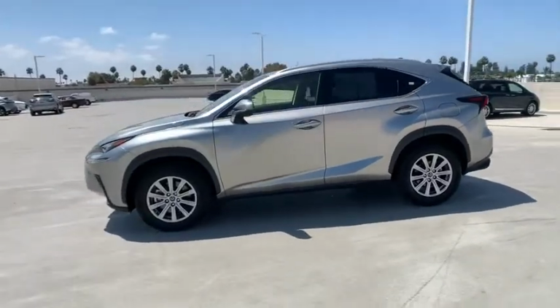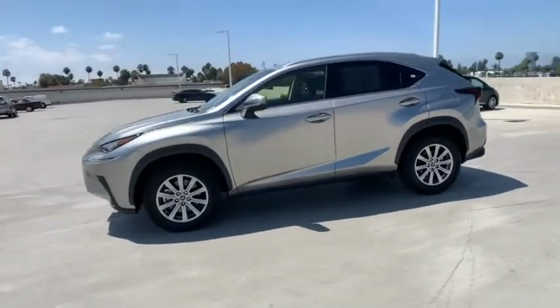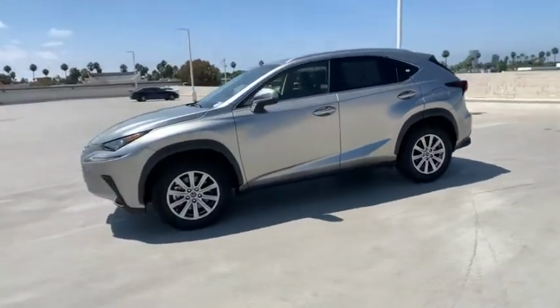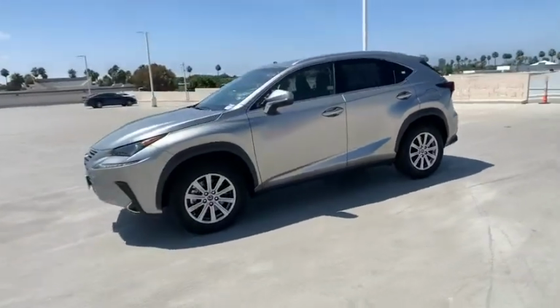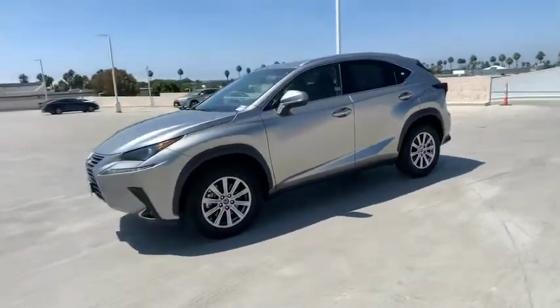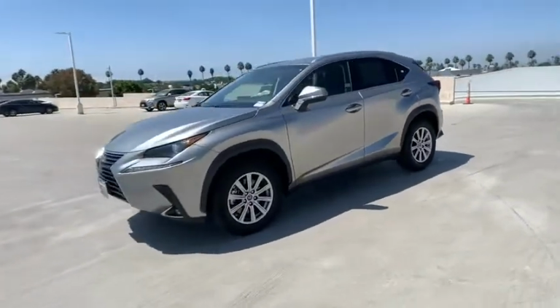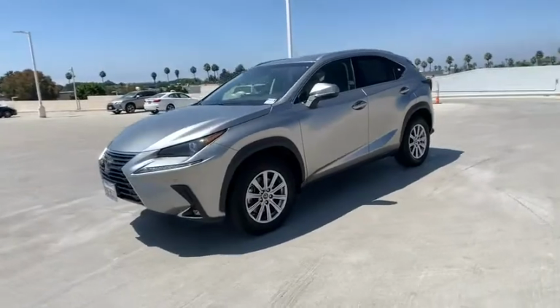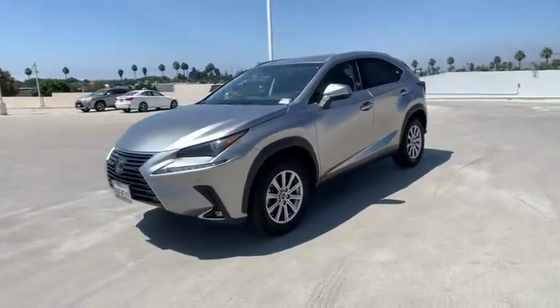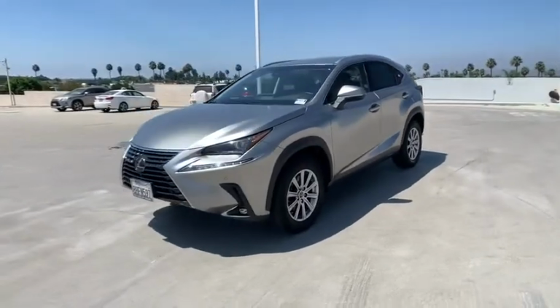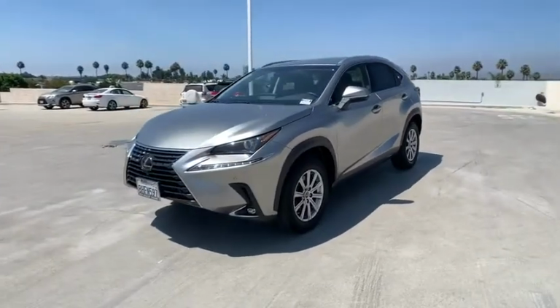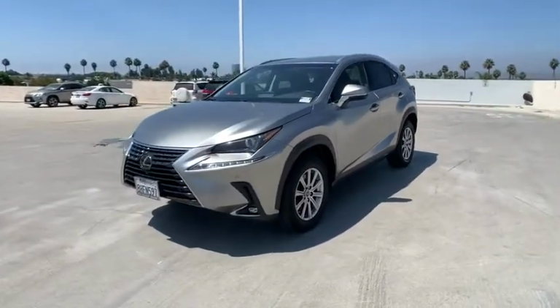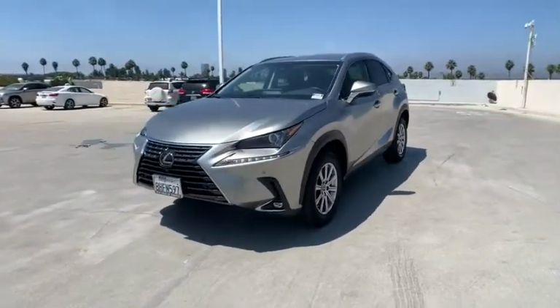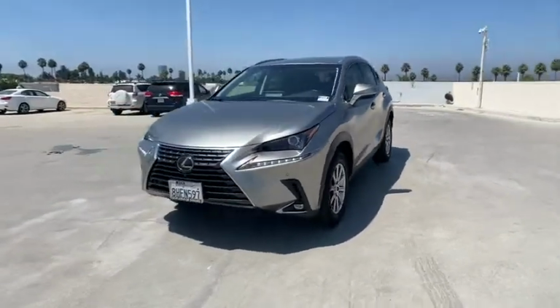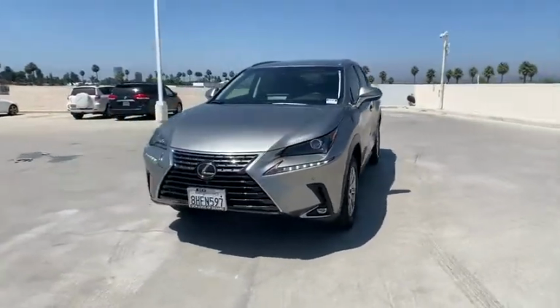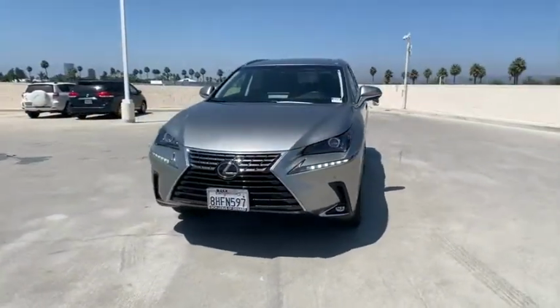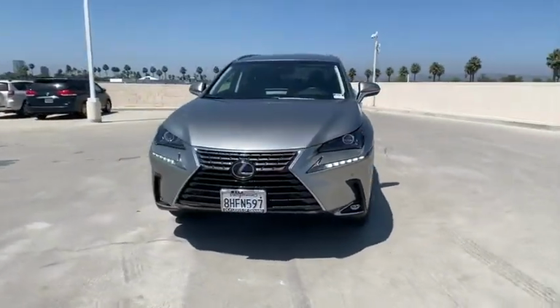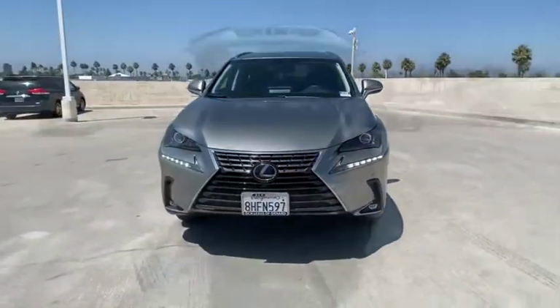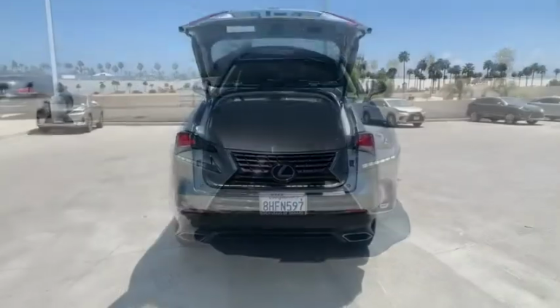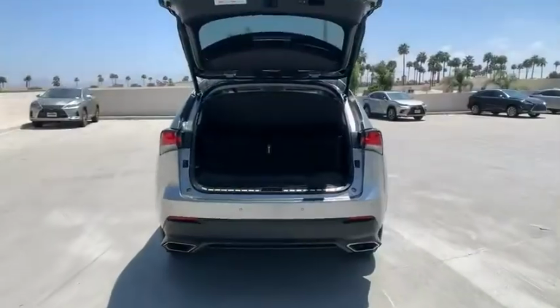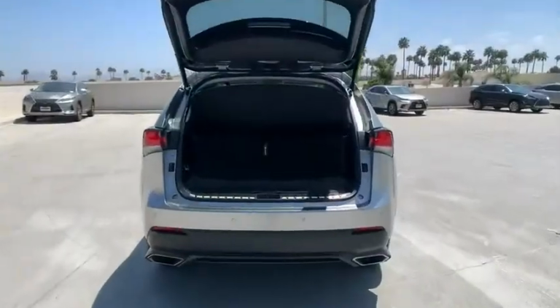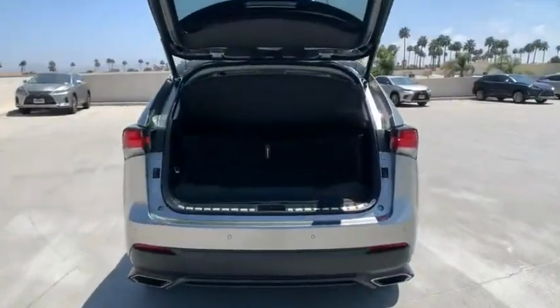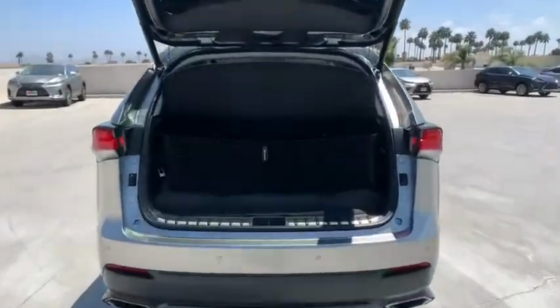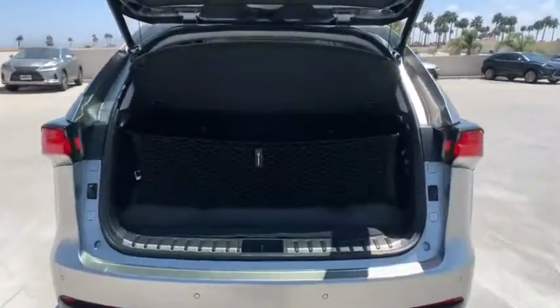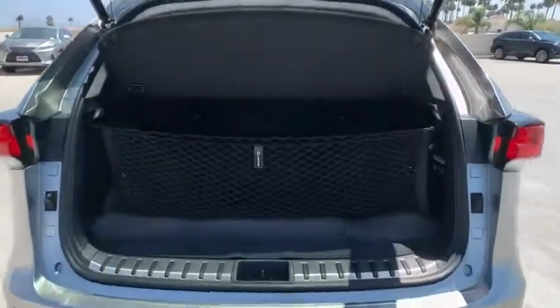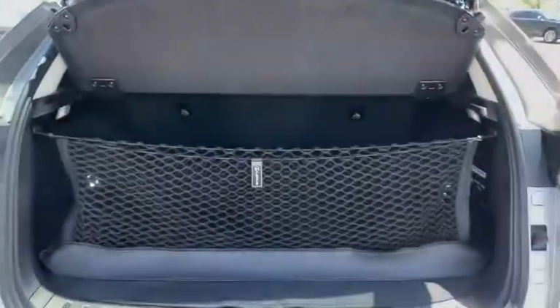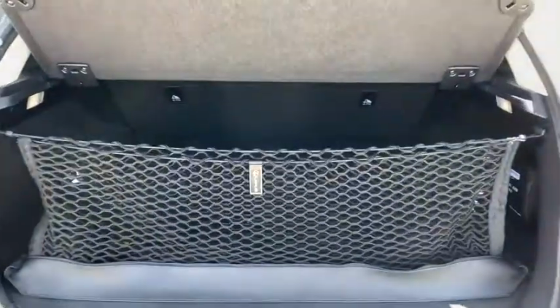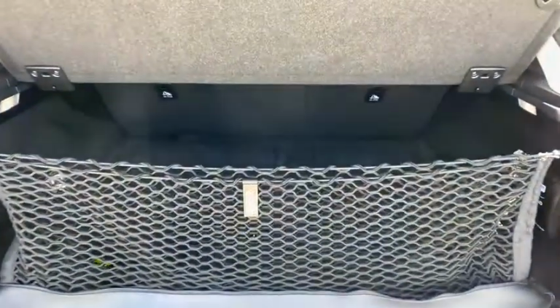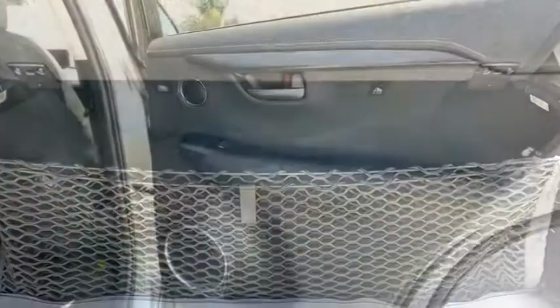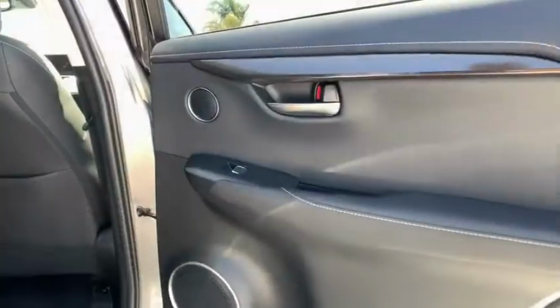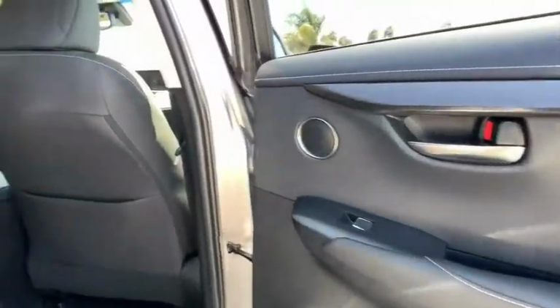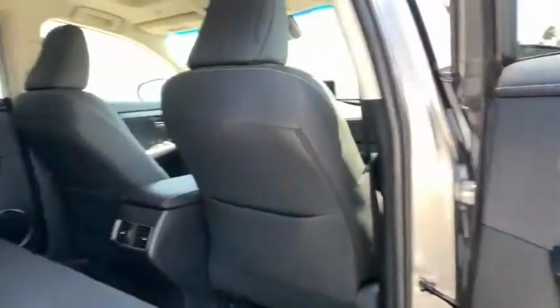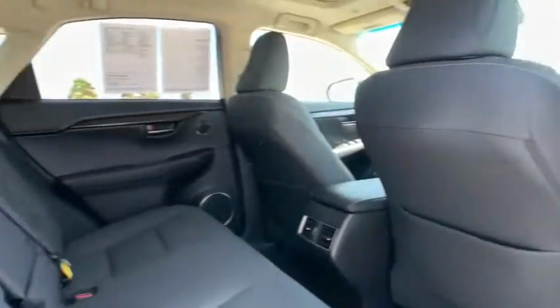This vehicle has less than 20,000 miles. Here are some of this vehicle's great options: power passenger seat, traction control, dual airbags, leather-wrapped steering wheel, power steering, four-wheel disc brakes, cruise control, eight speakers.